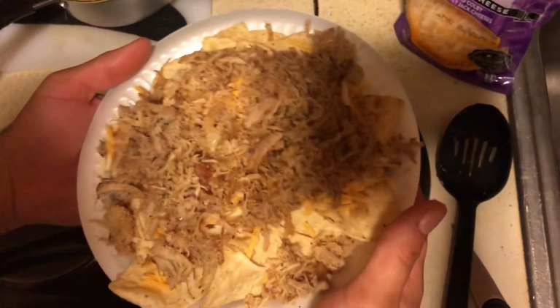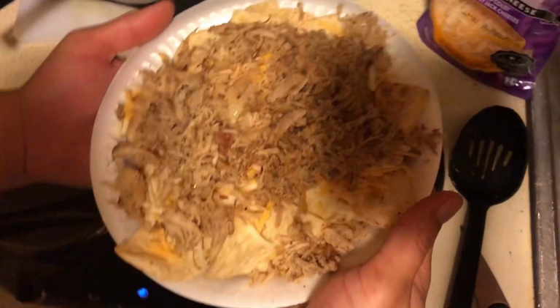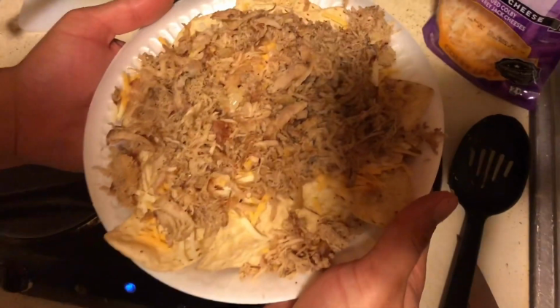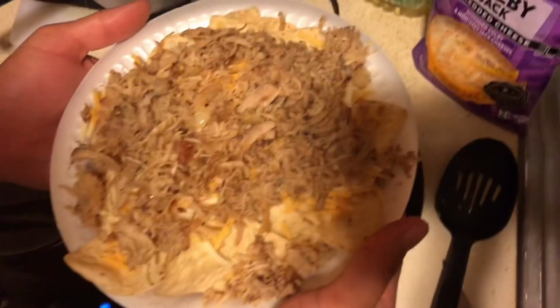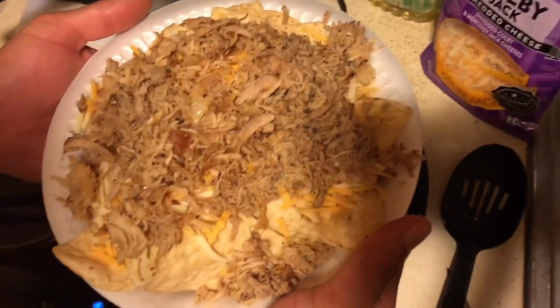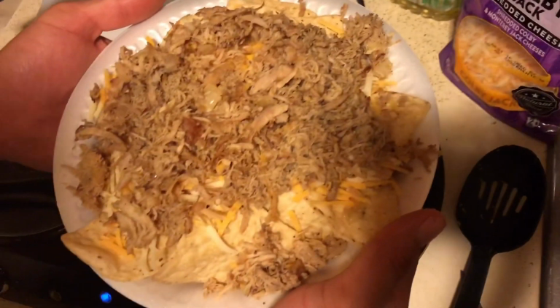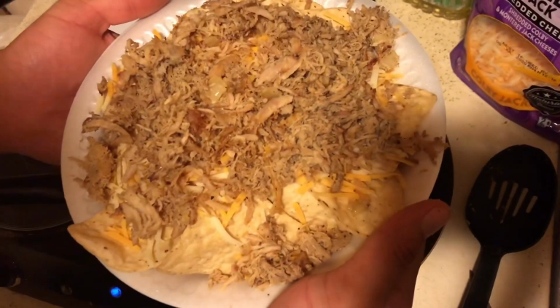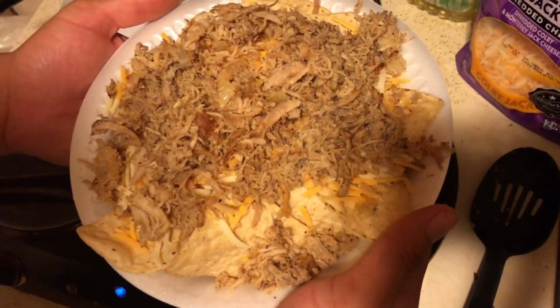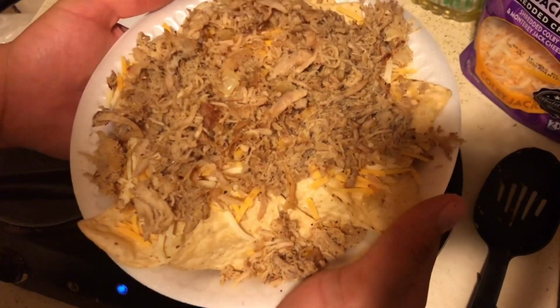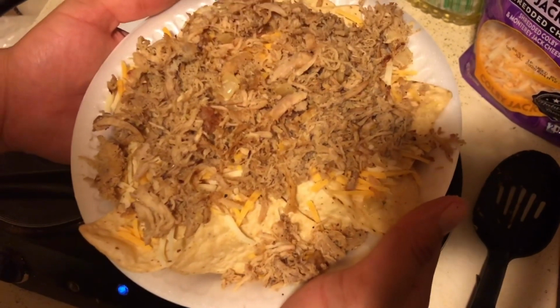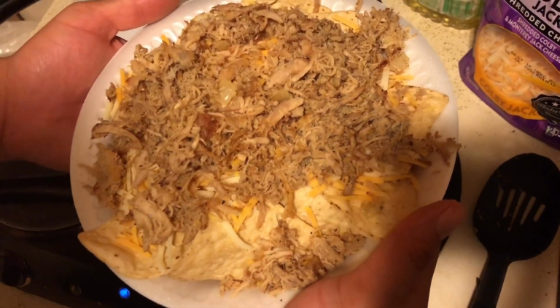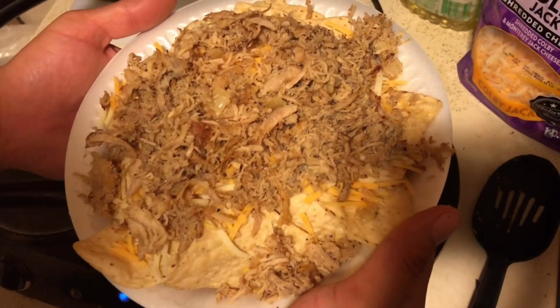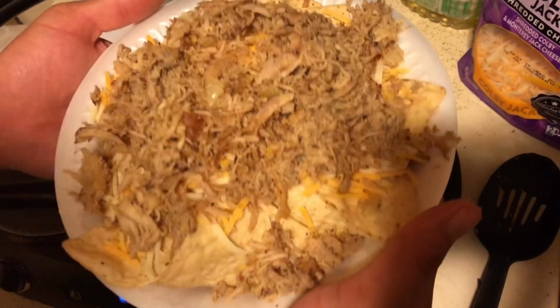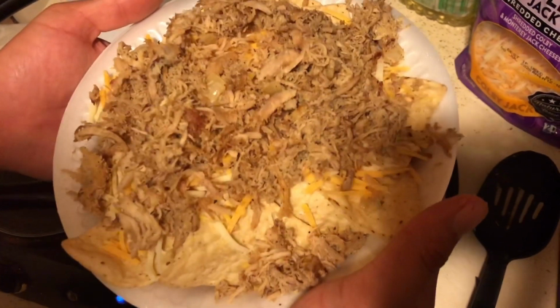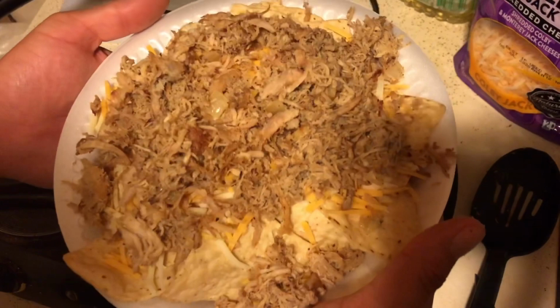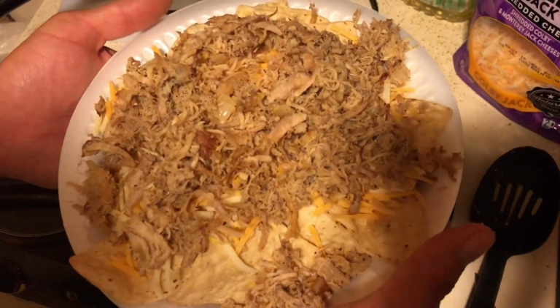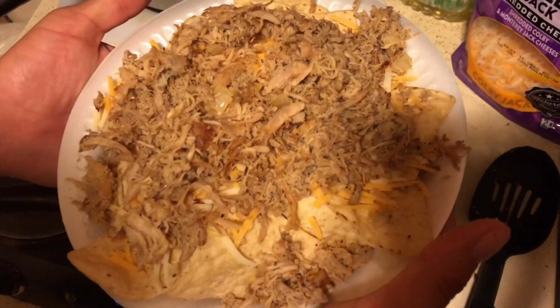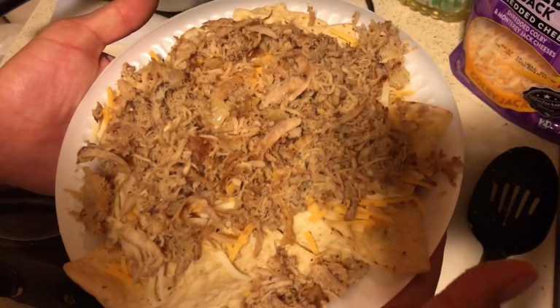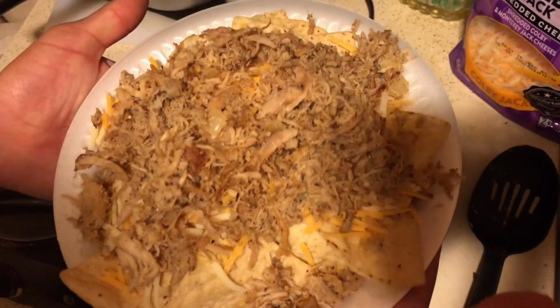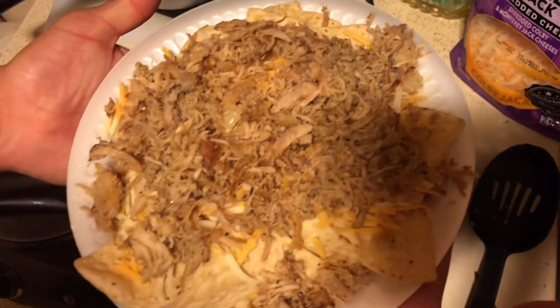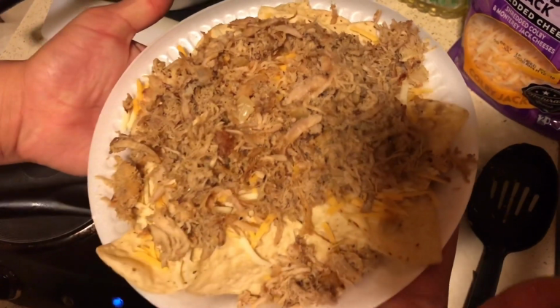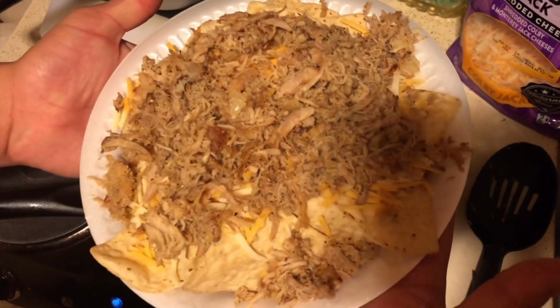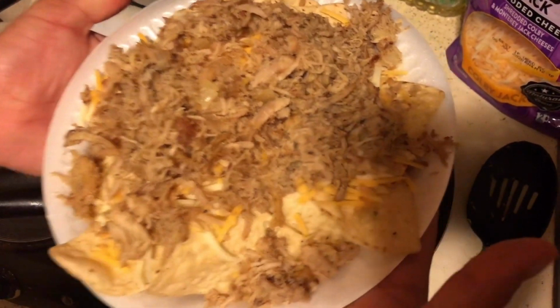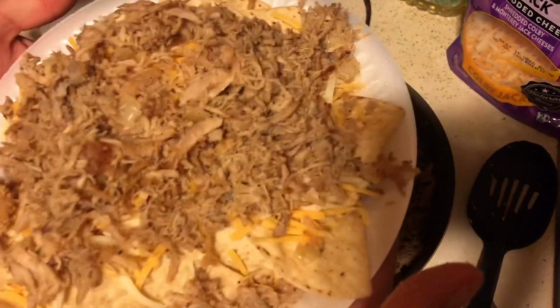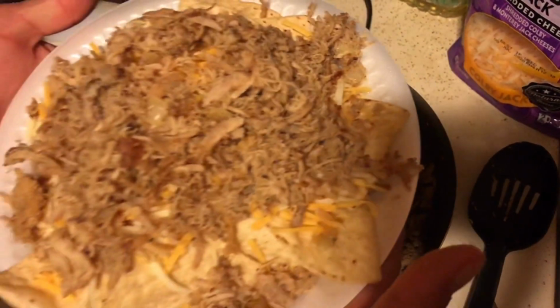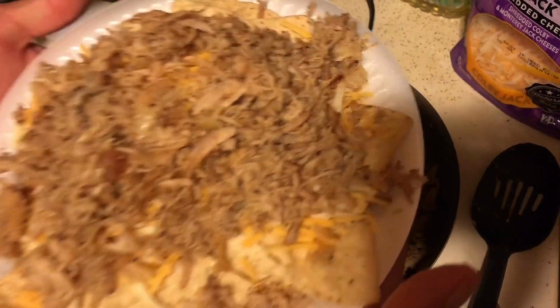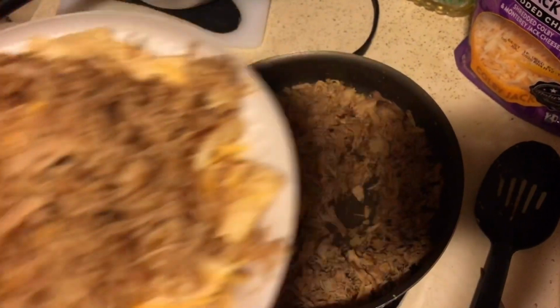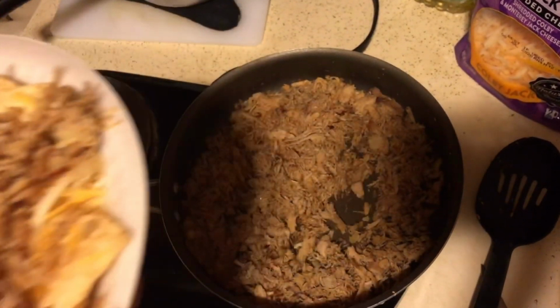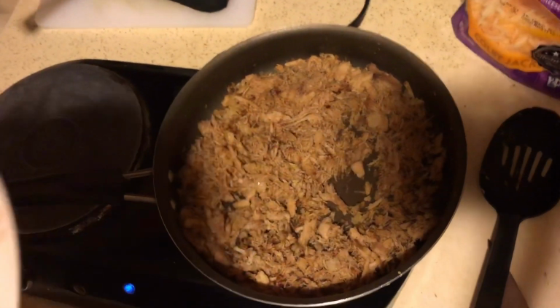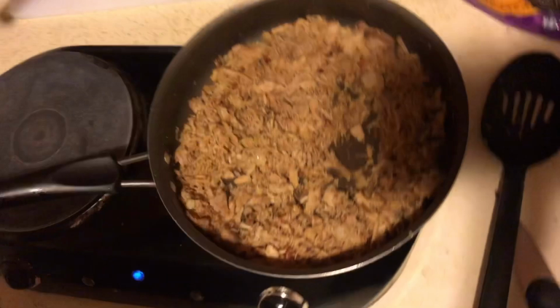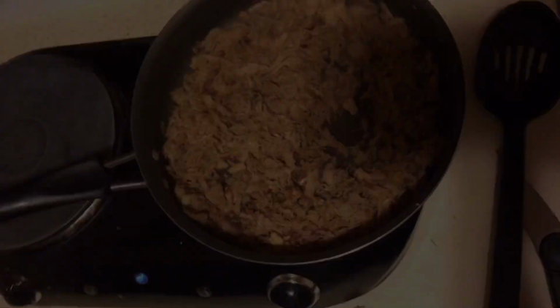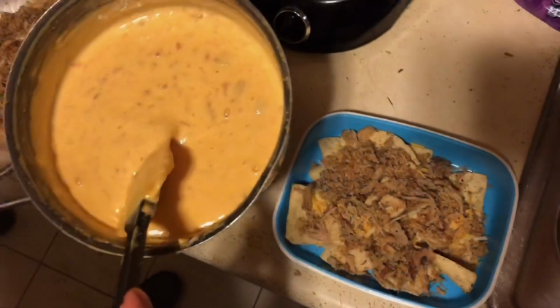I'm going to get the cheese on a separate clip because it's going to be a big plate, as you can tell. So let me do that and we'll get our cheese.